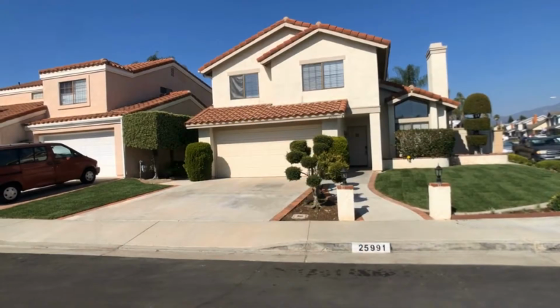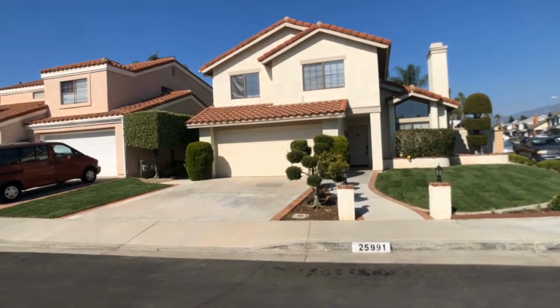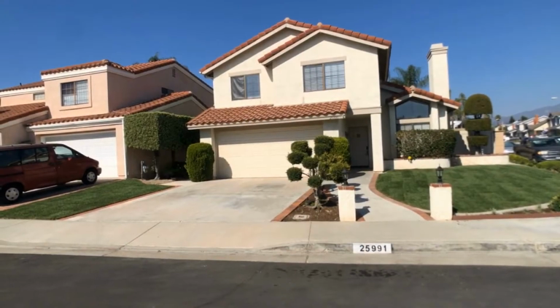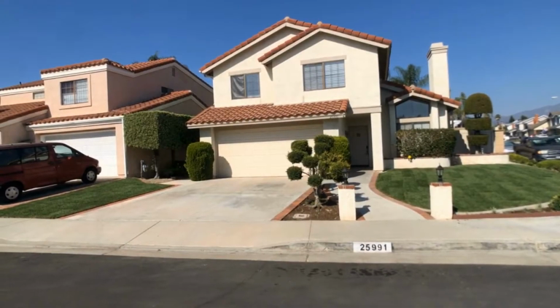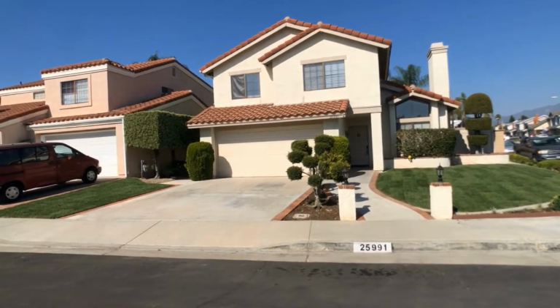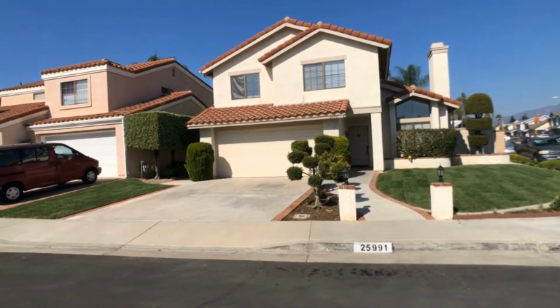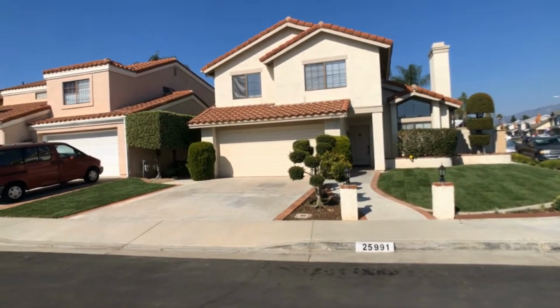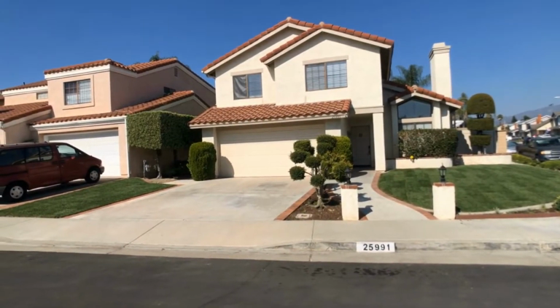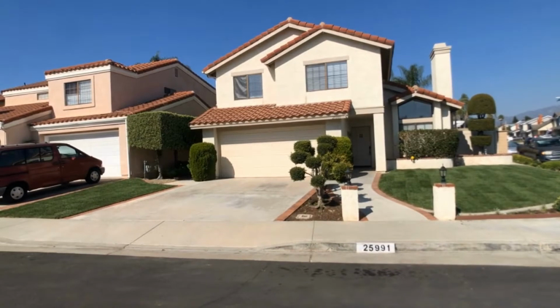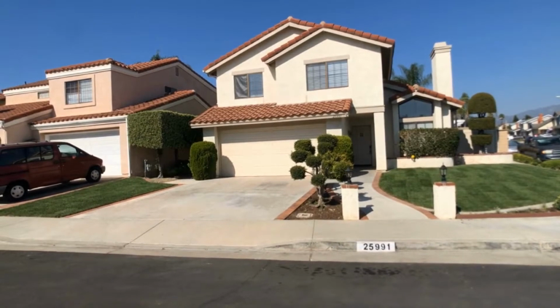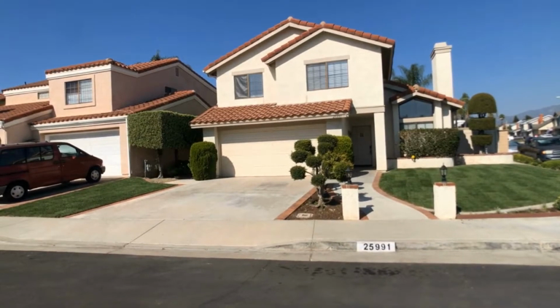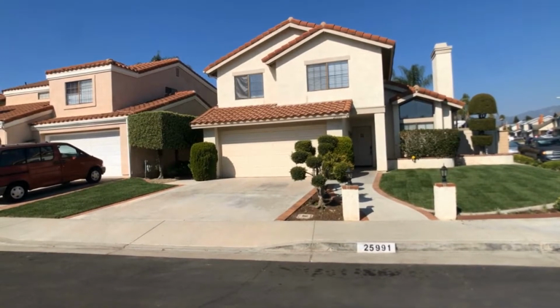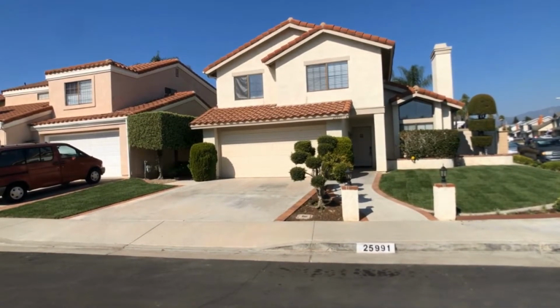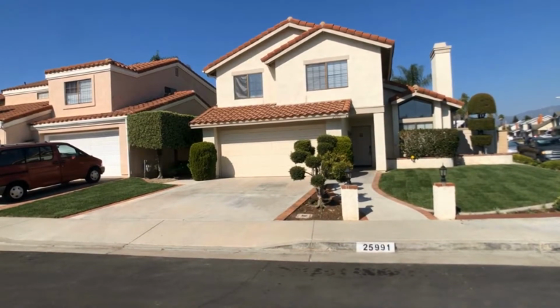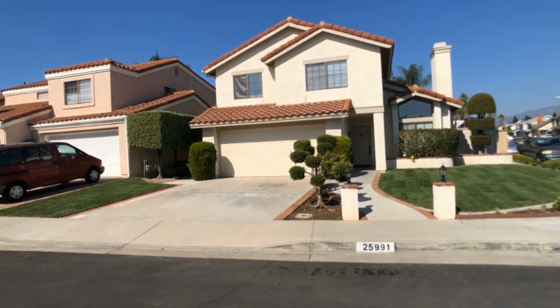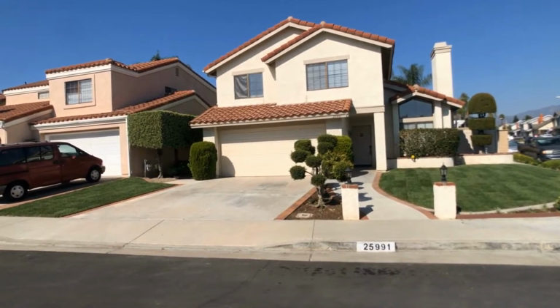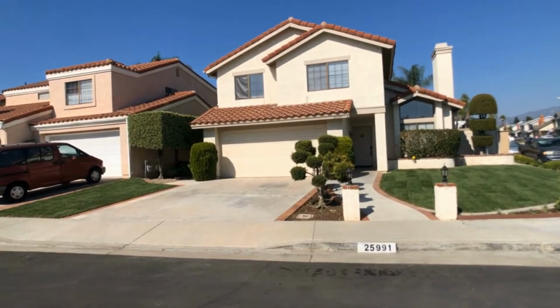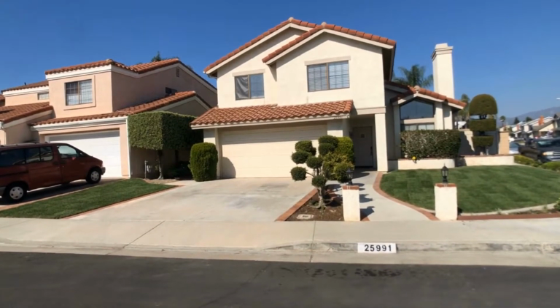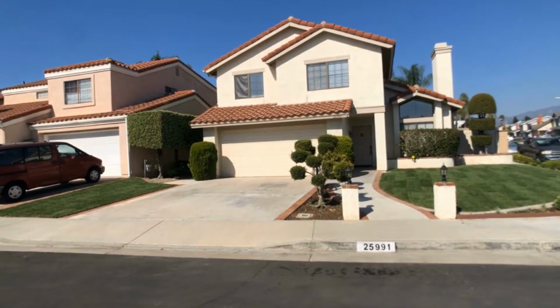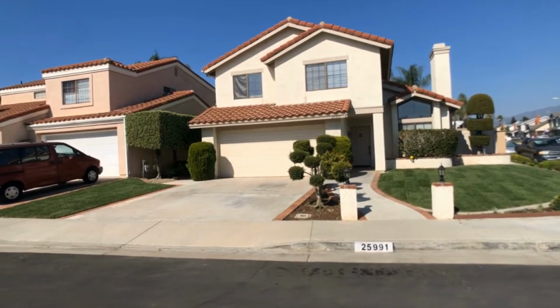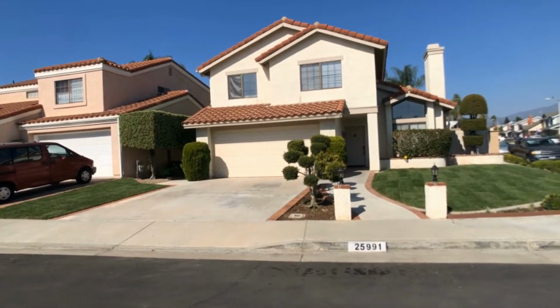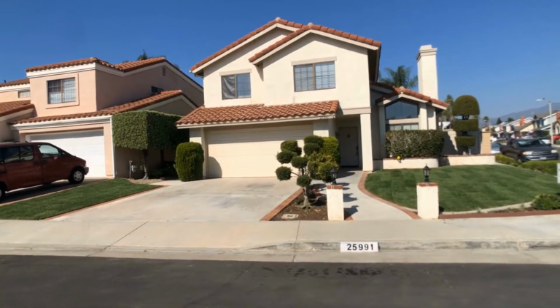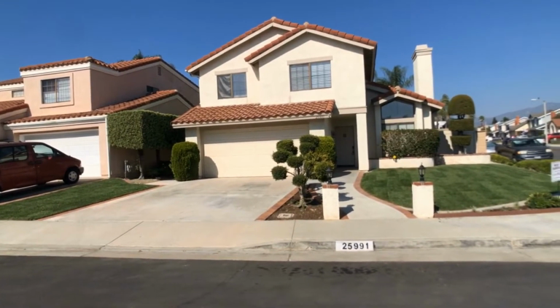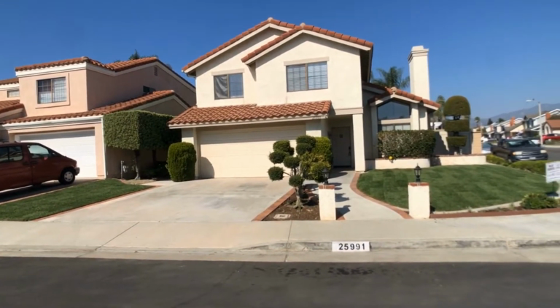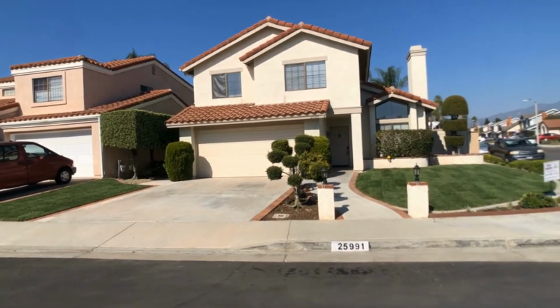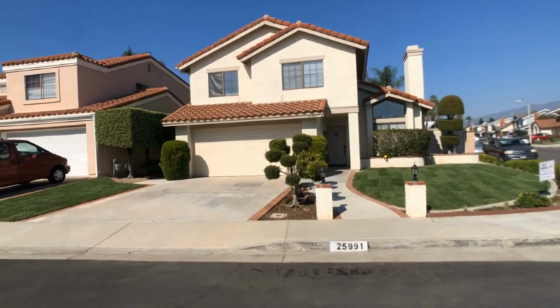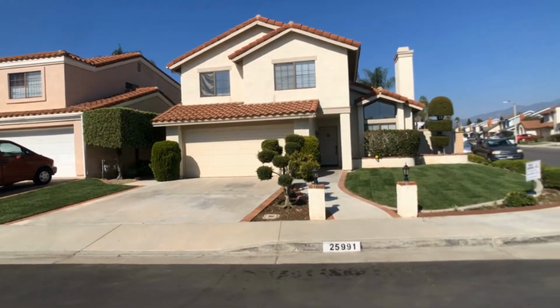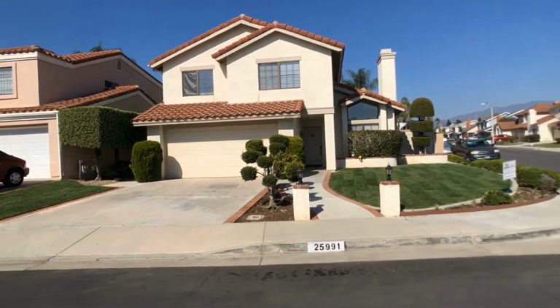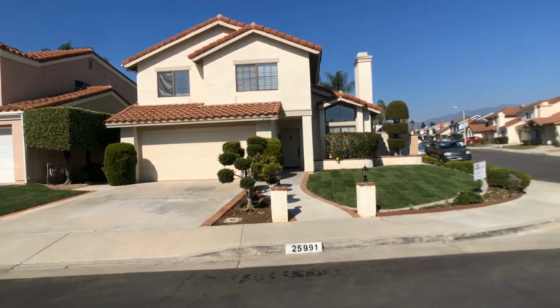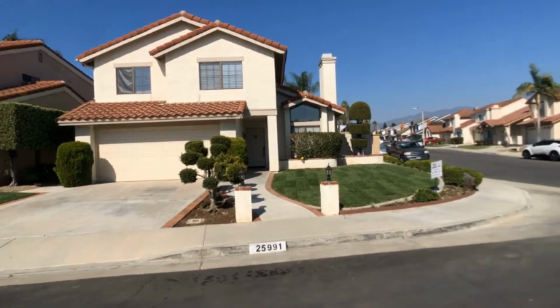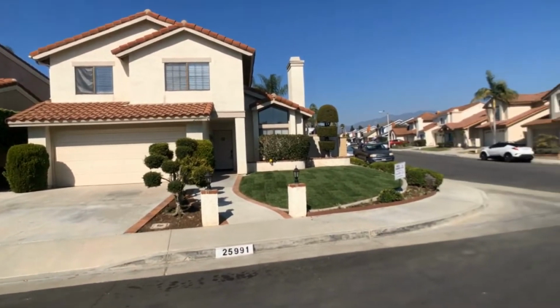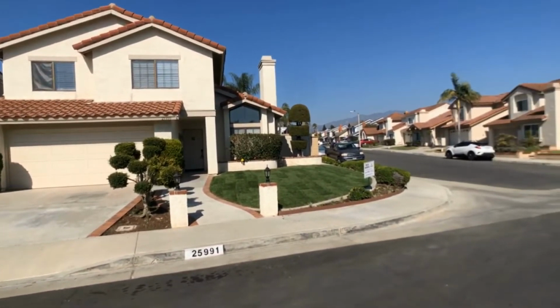Today we will be doing a full video walkthrough tour of 25991 Dundee in Lake Forest, but before we start we'll go ahead and give you a look around the neighborhood.